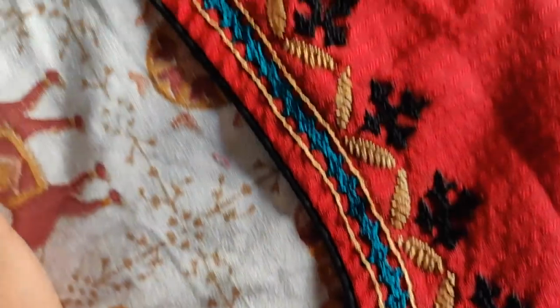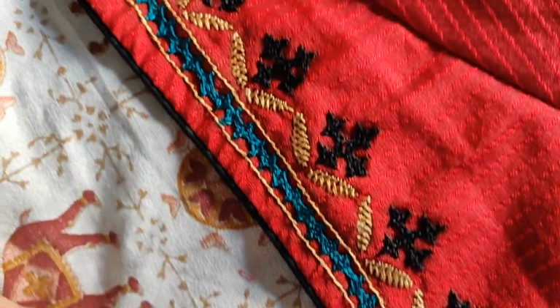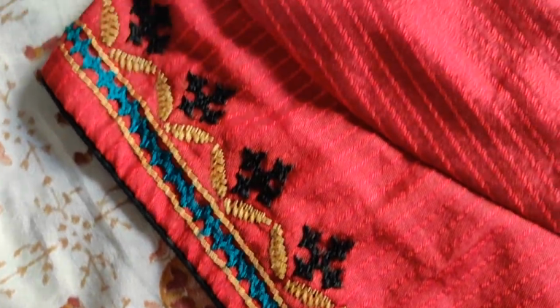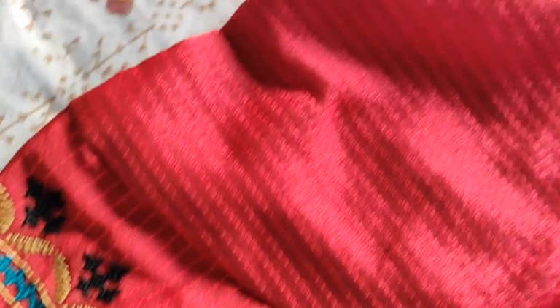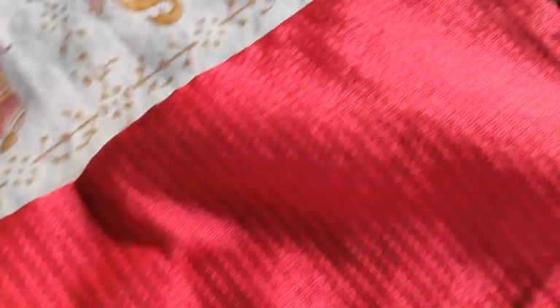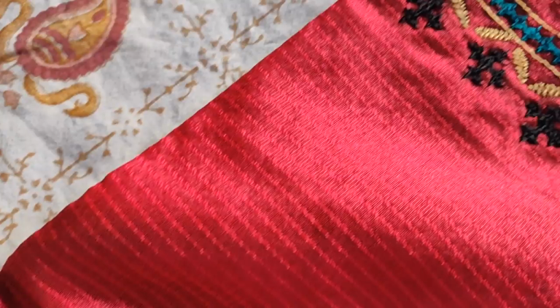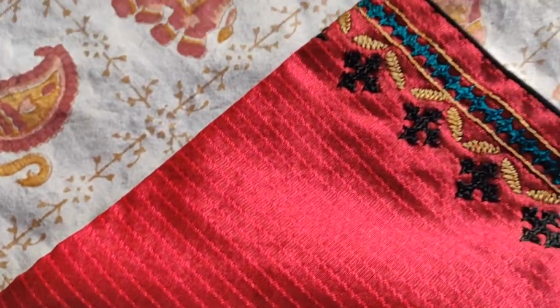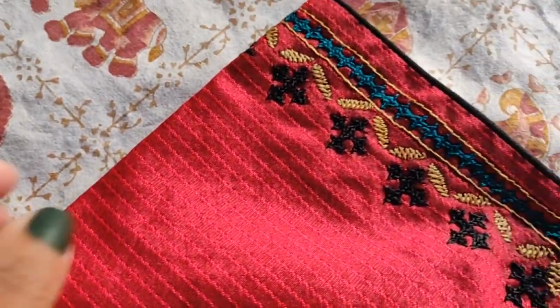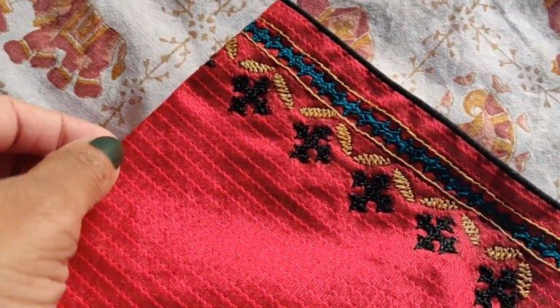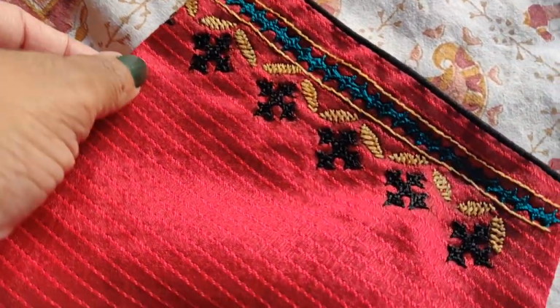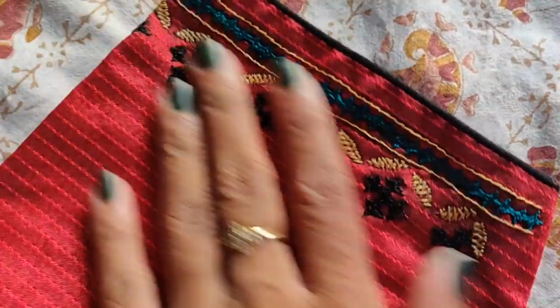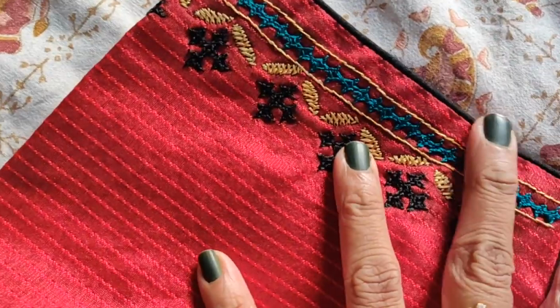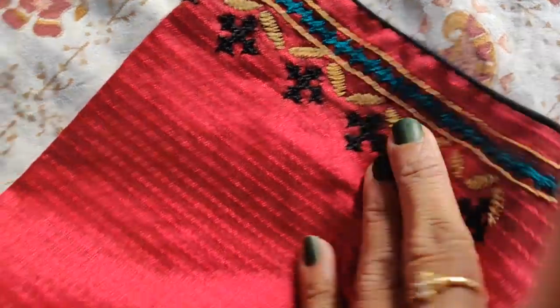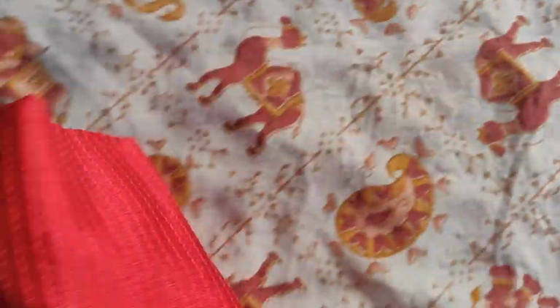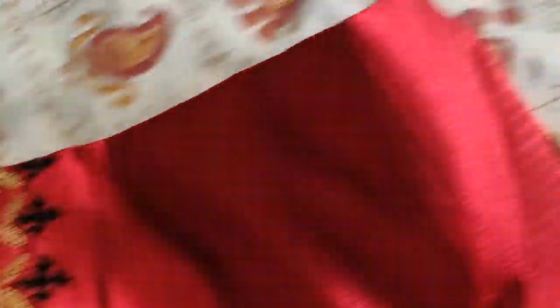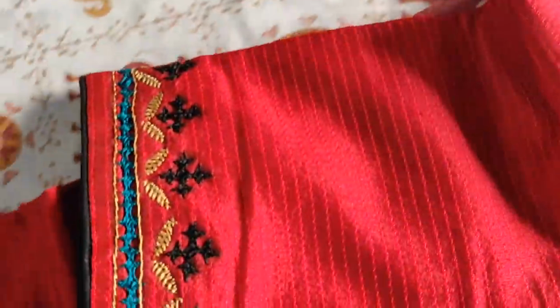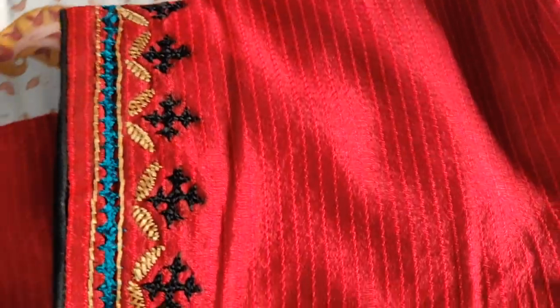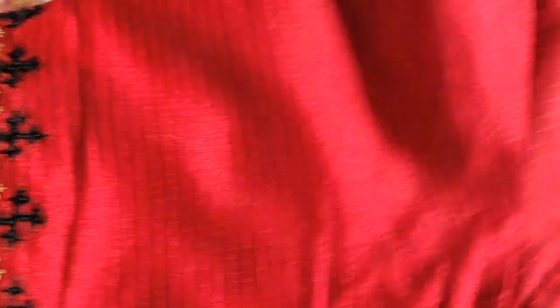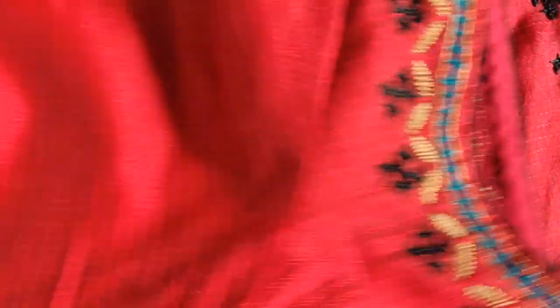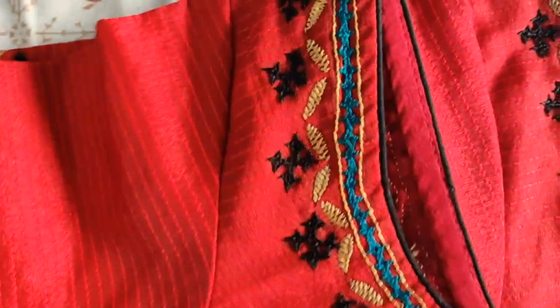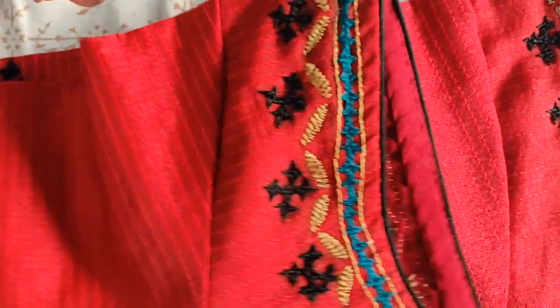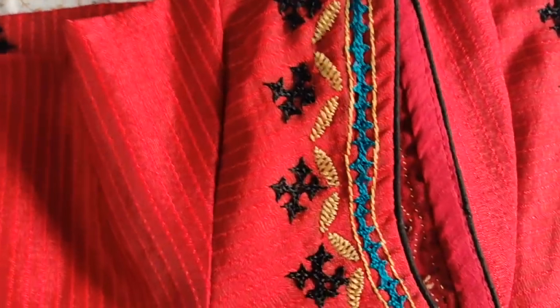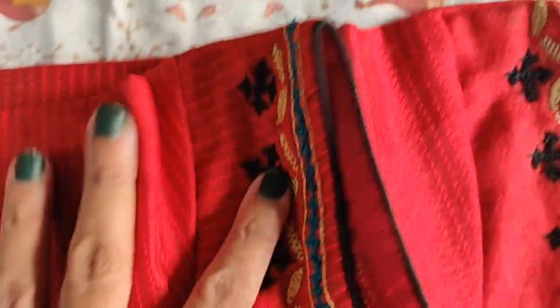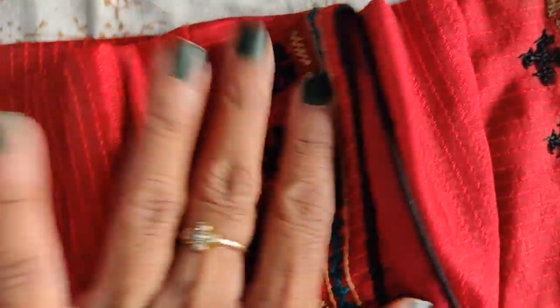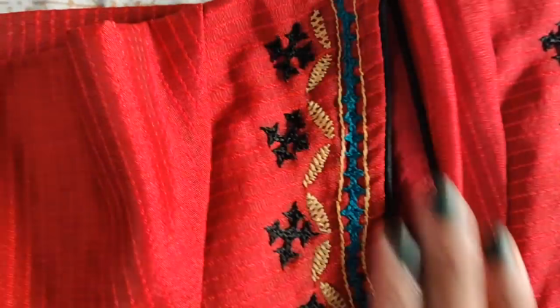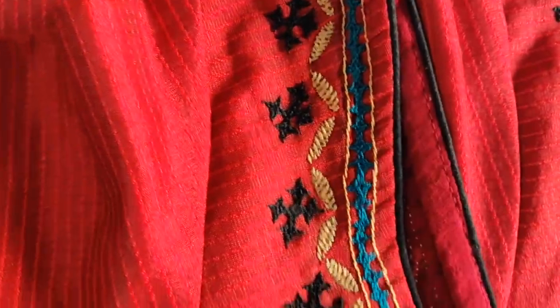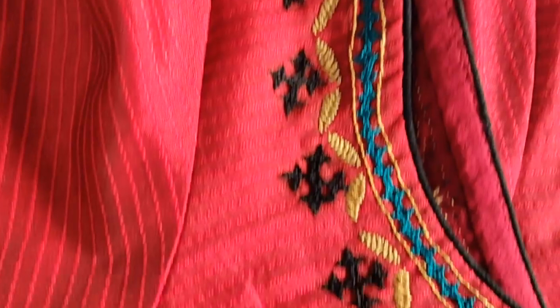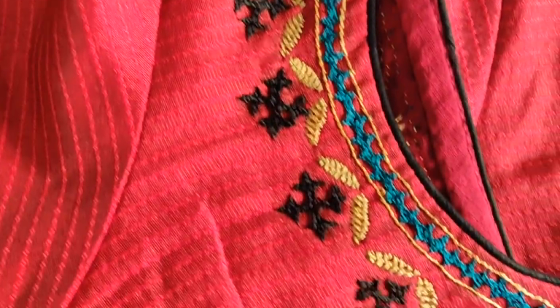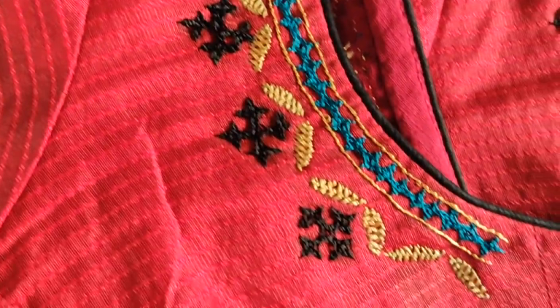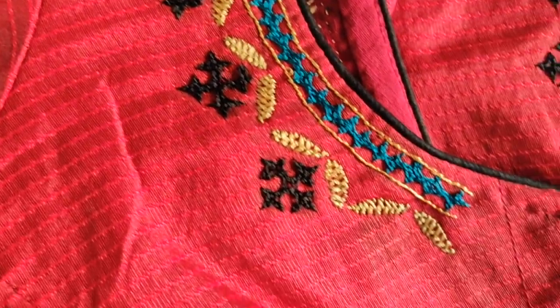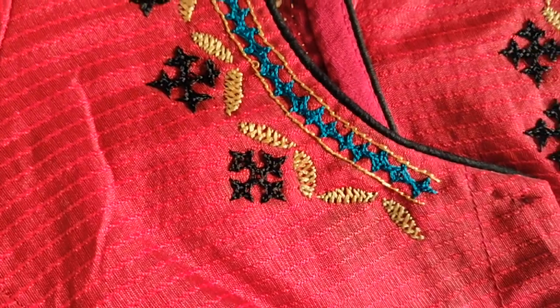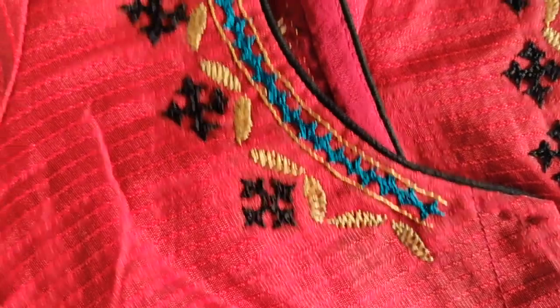Mostly, there are black, red, and beige colors. The blouse material is a little bit different. The blouse is lightweight and comfortable.